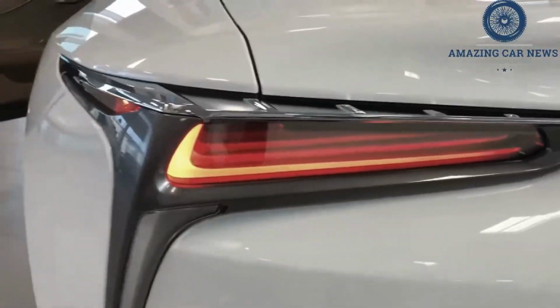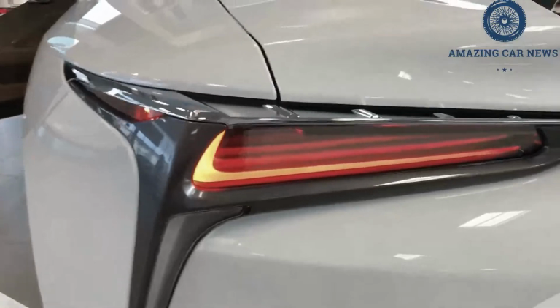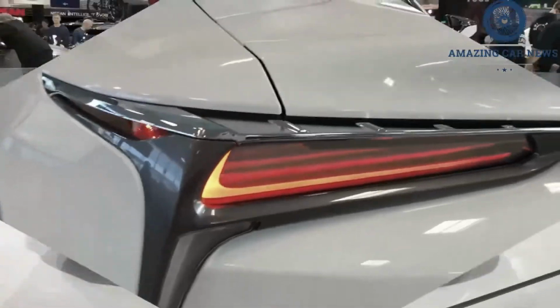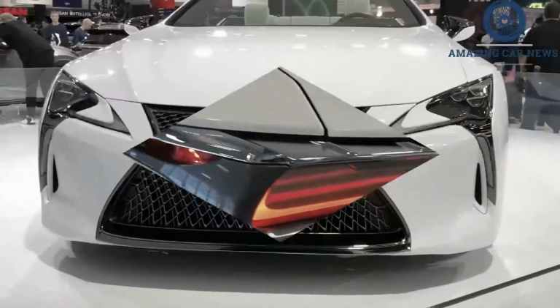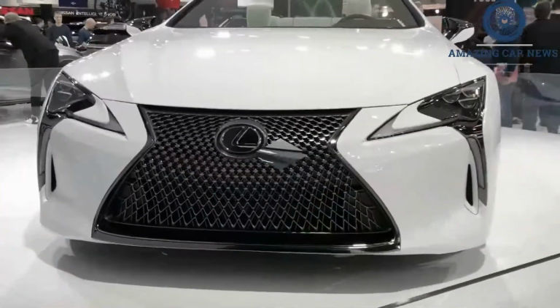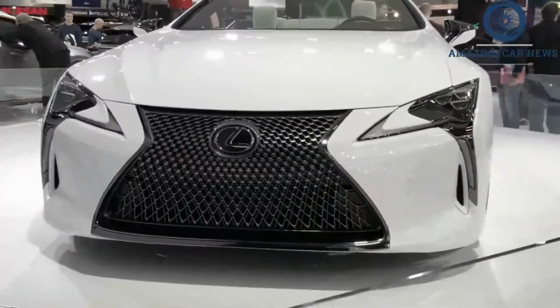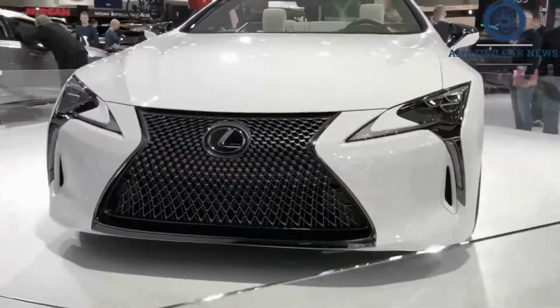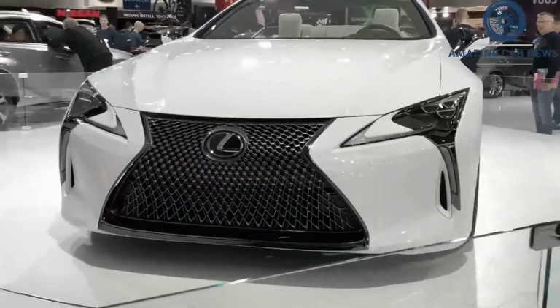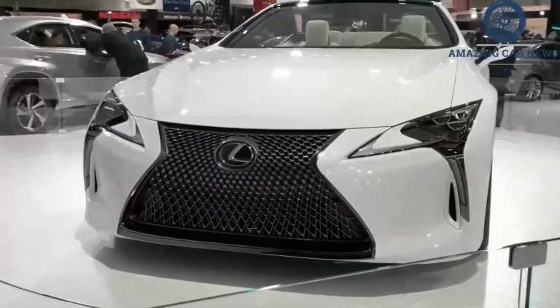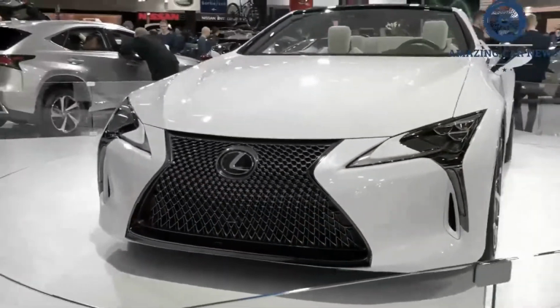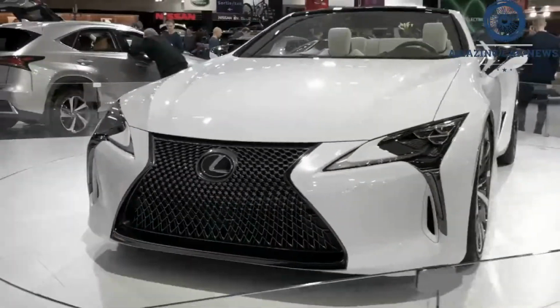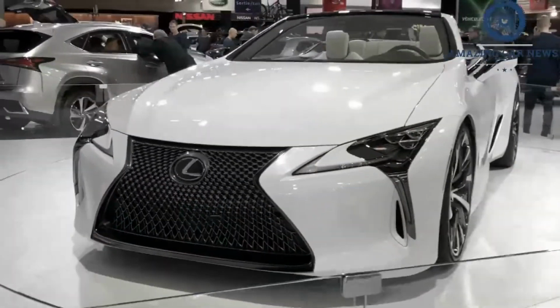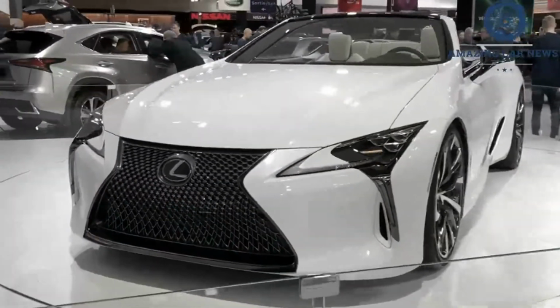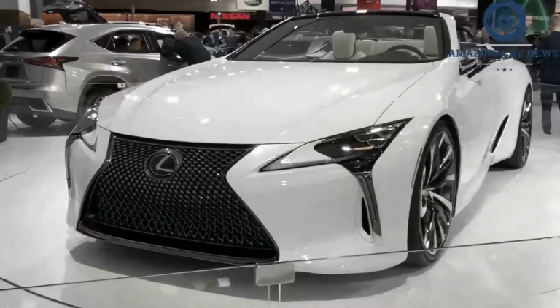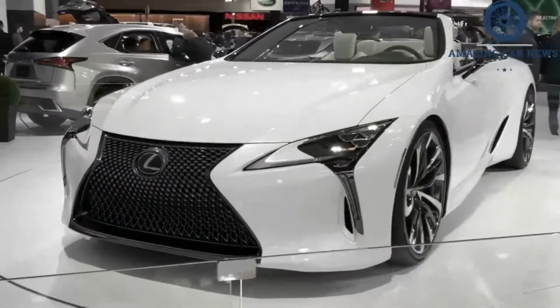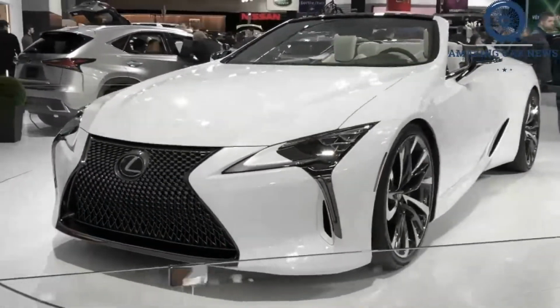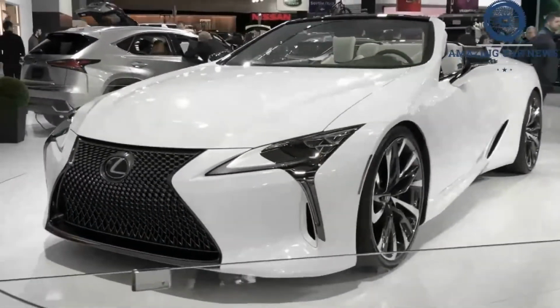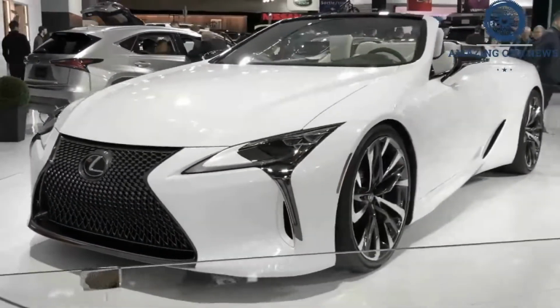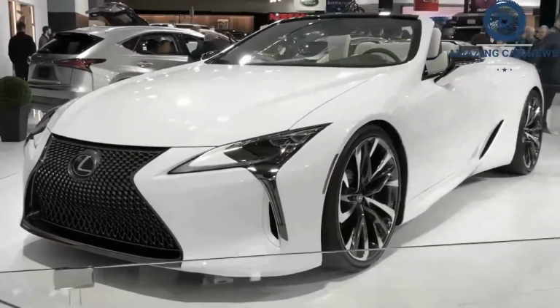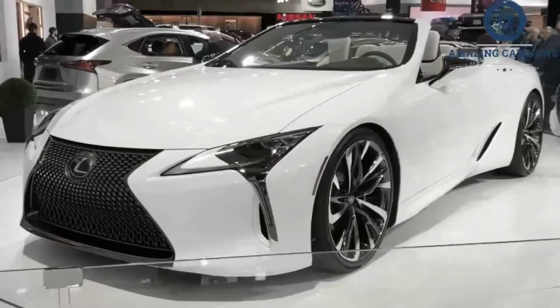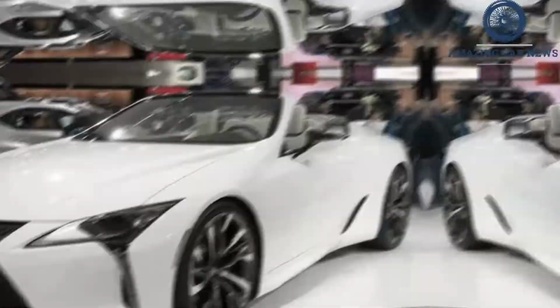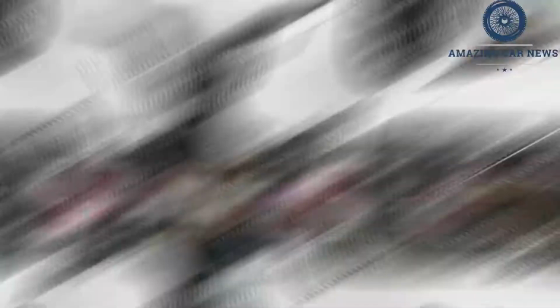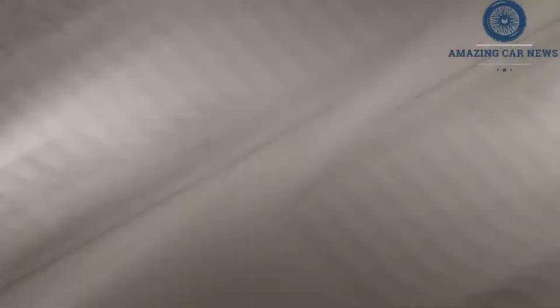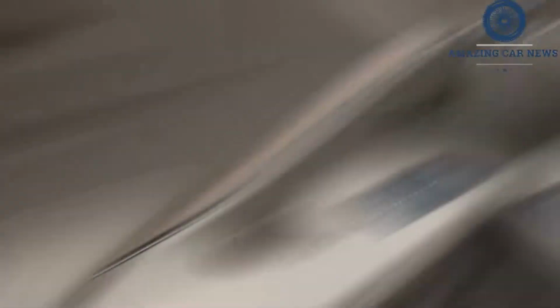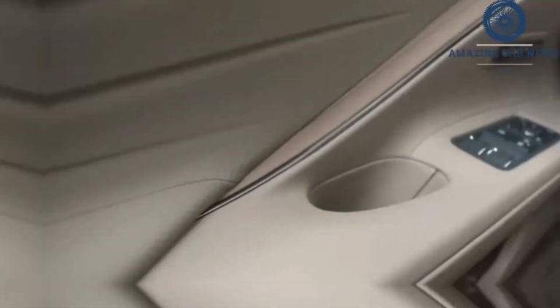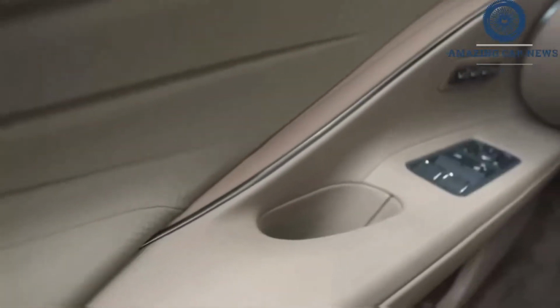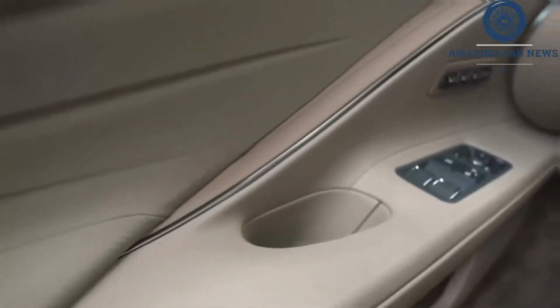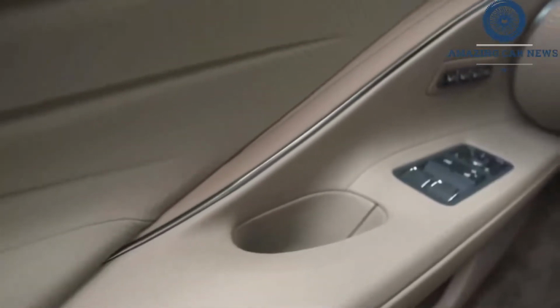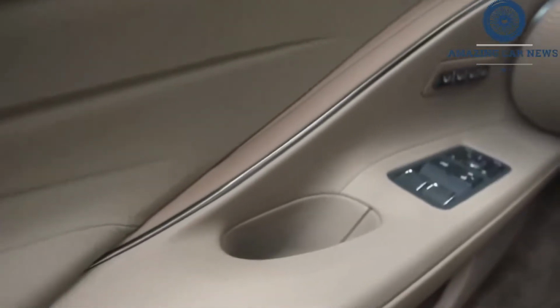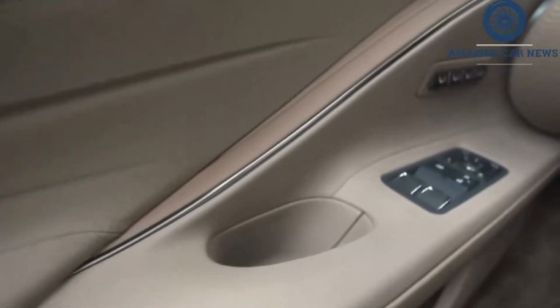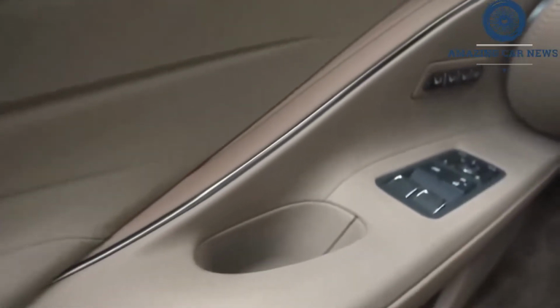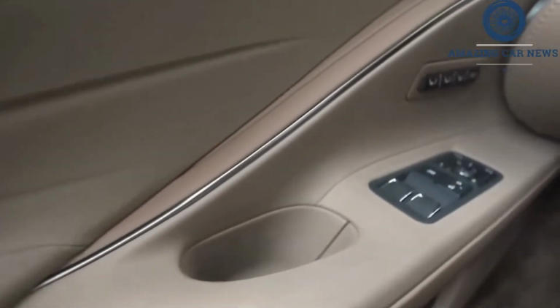The question now becomes whether to stick with the coupe or go for the convertible. The answer to that lies with your own personal preference because we can see the appeal of both.